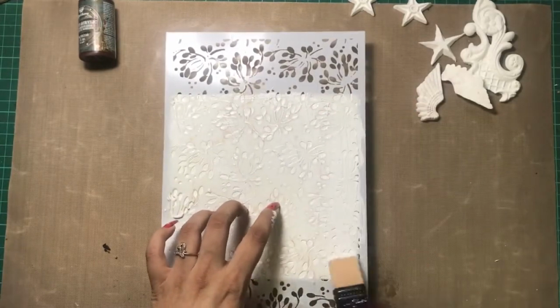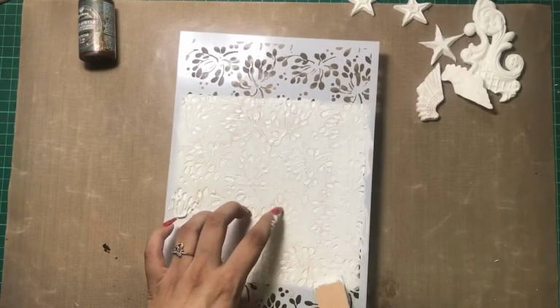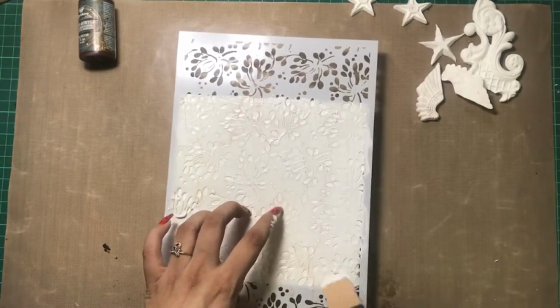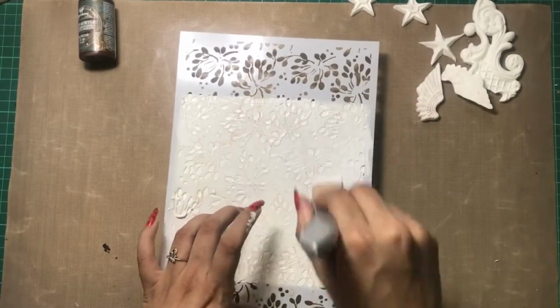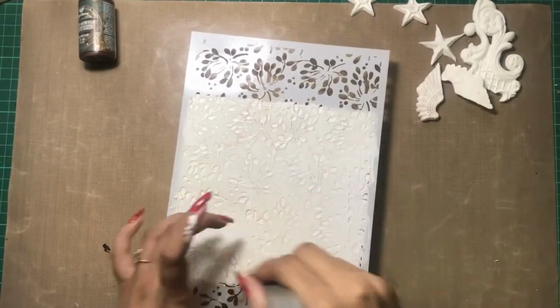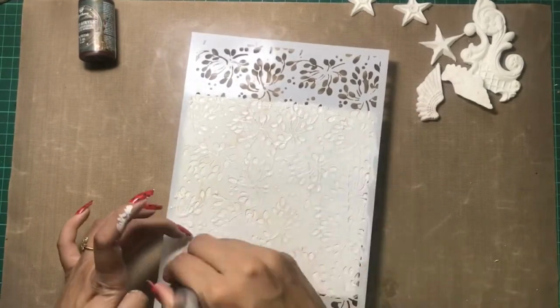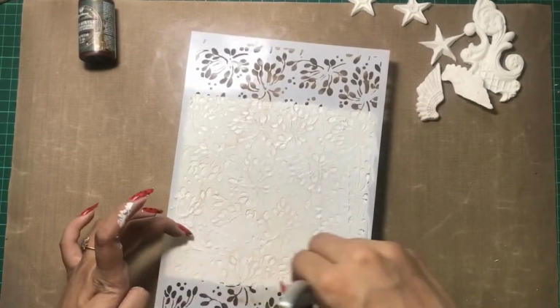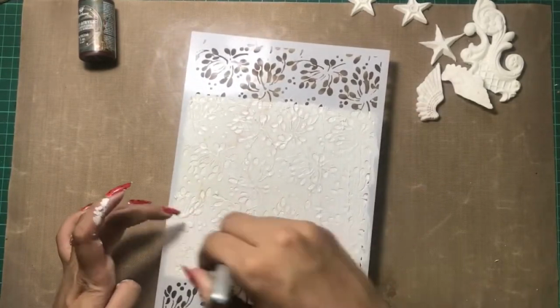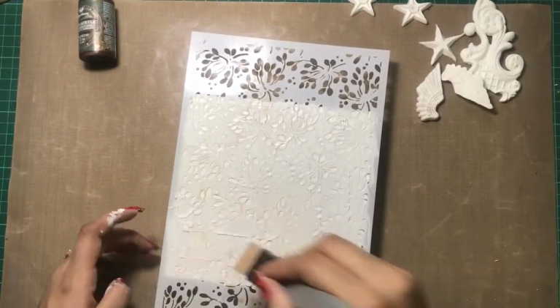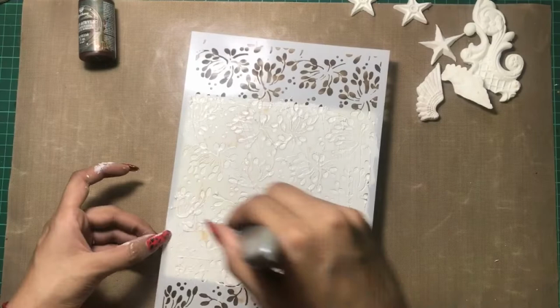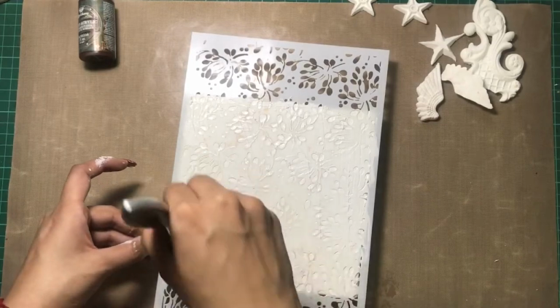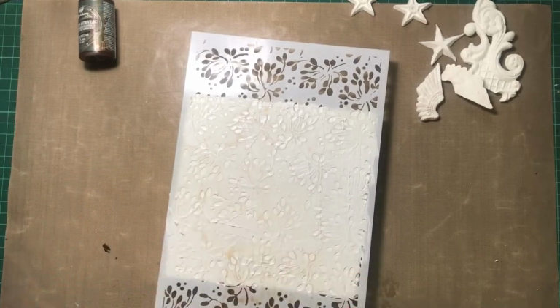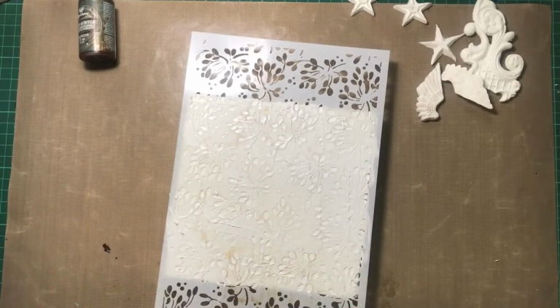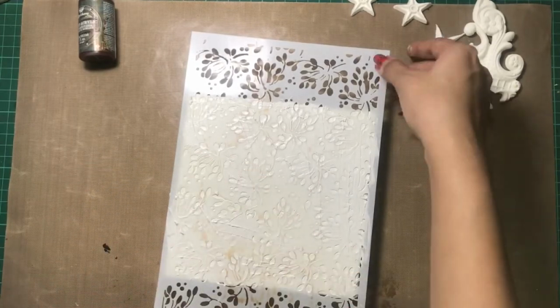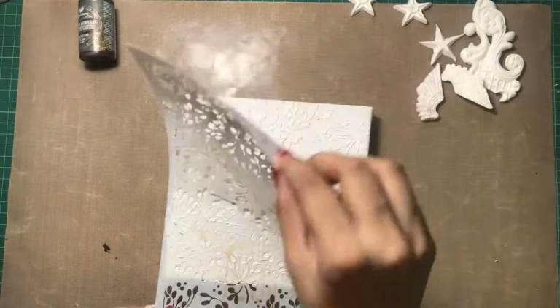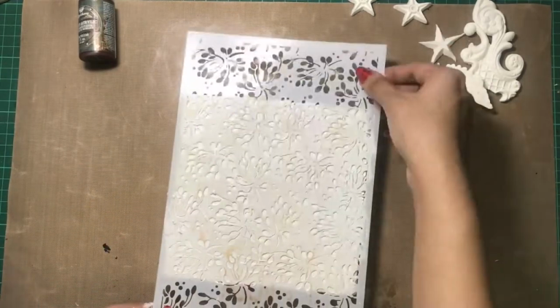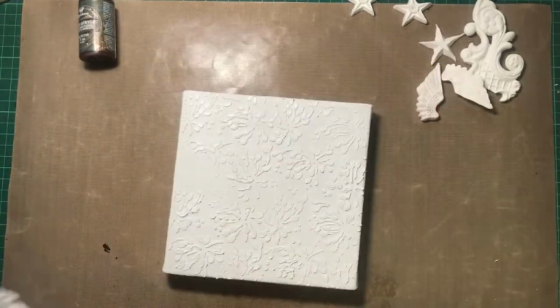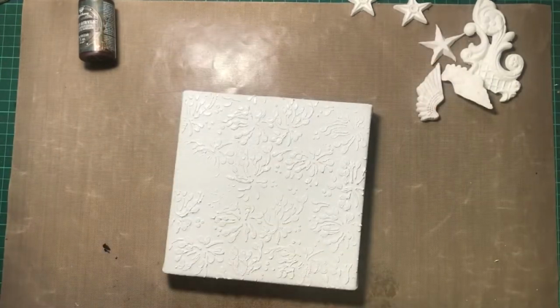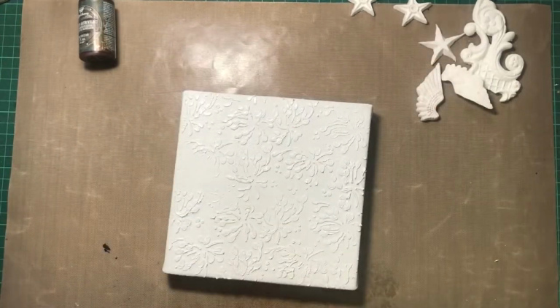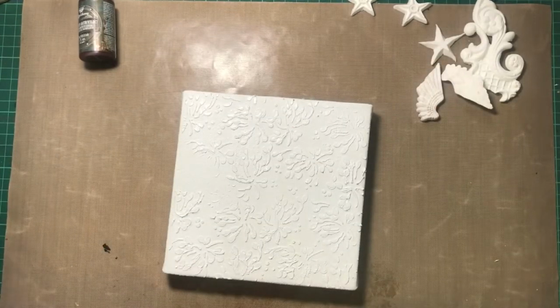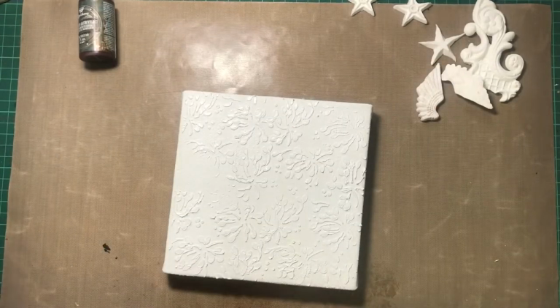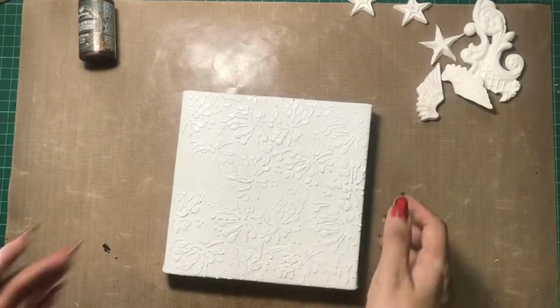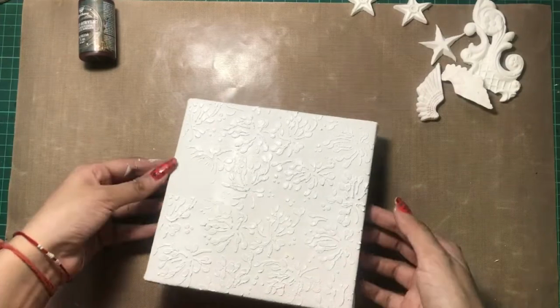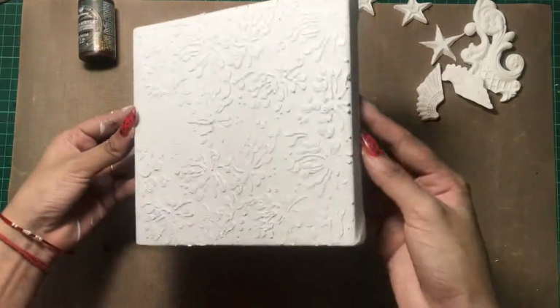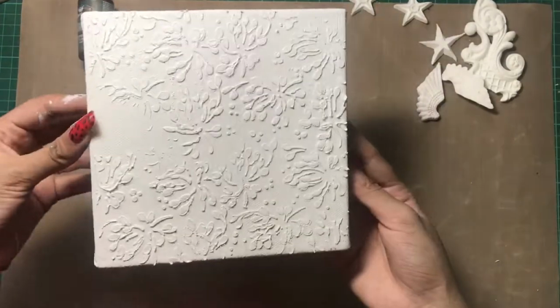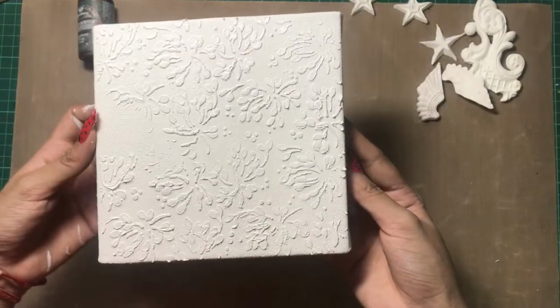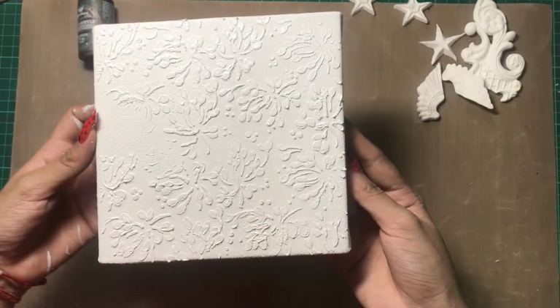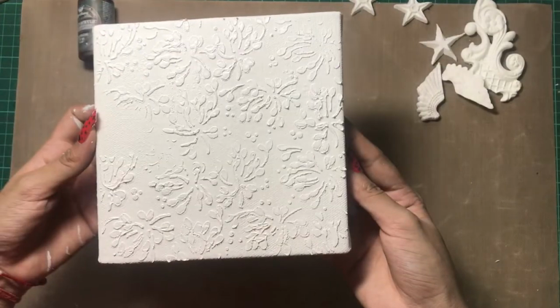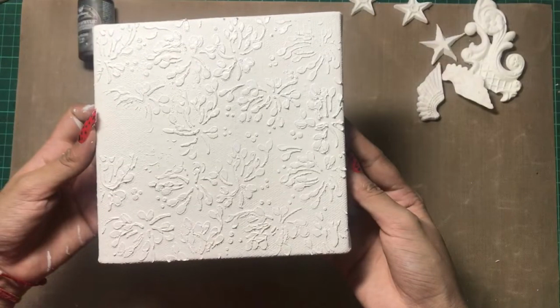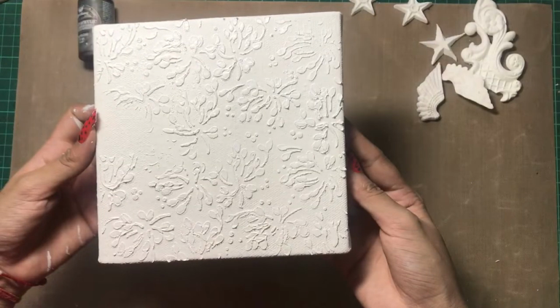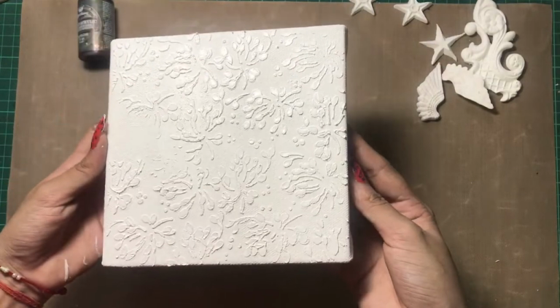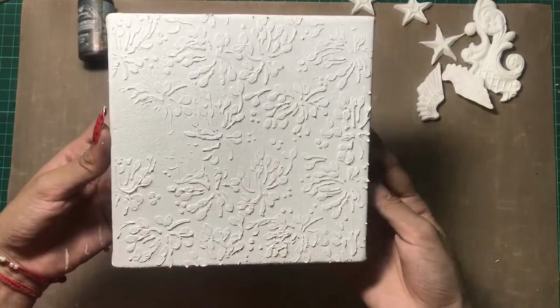Here I am nicely covering the base with the help of texture paste and giving a stenciled layer. You can see how beautiful the outcome has come out to be. Now I let it dry naturally and then we'll move on to the next layer.